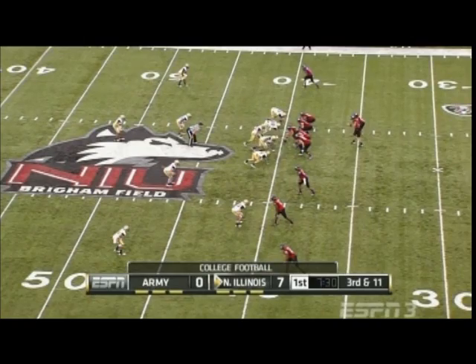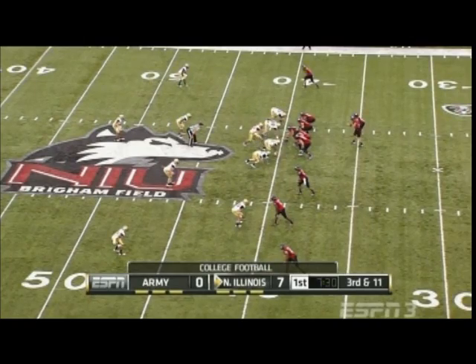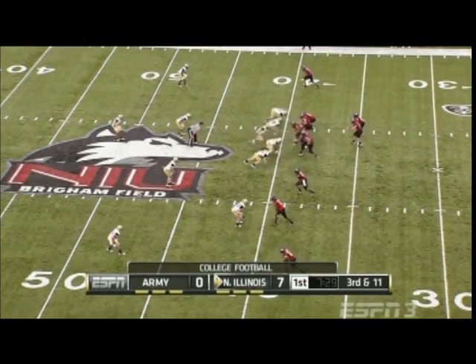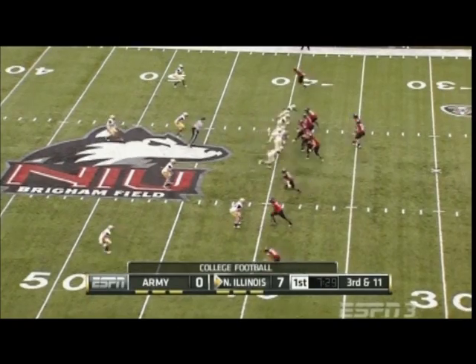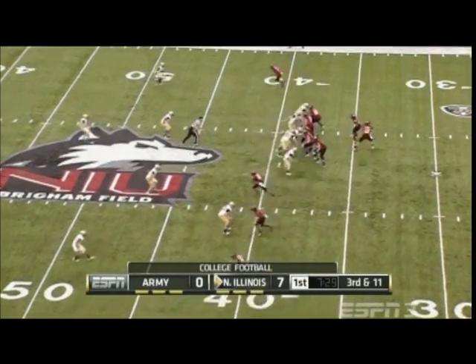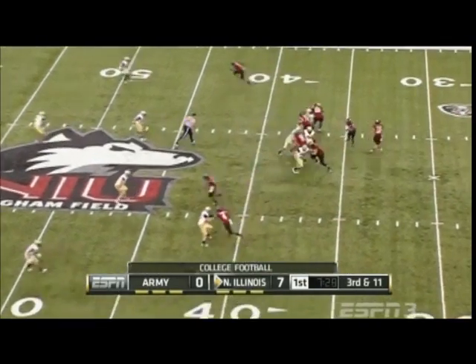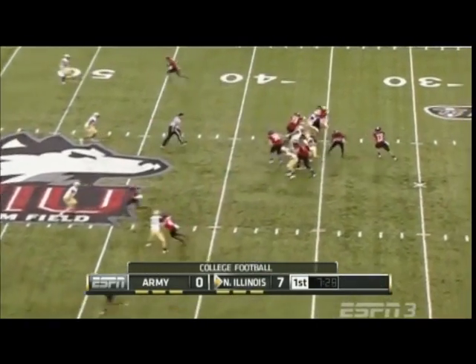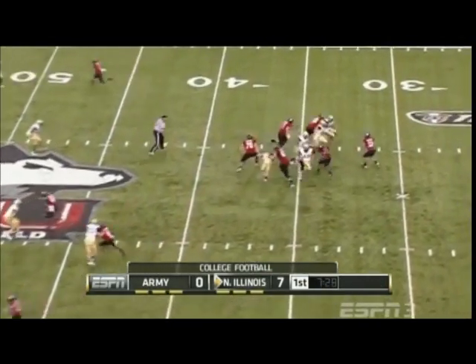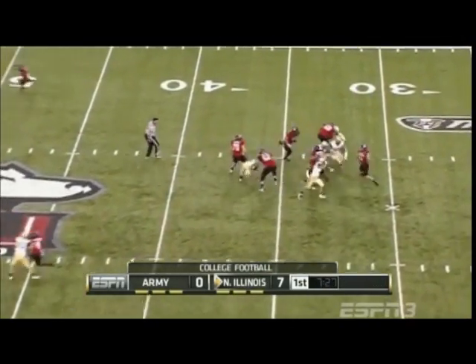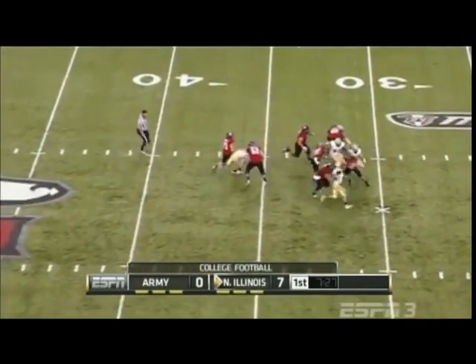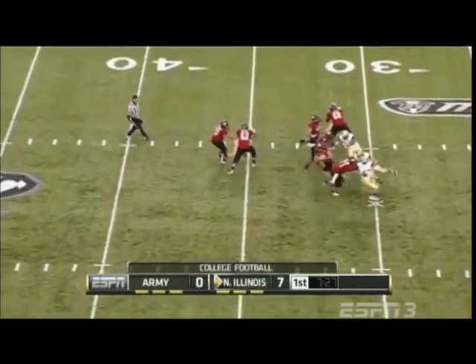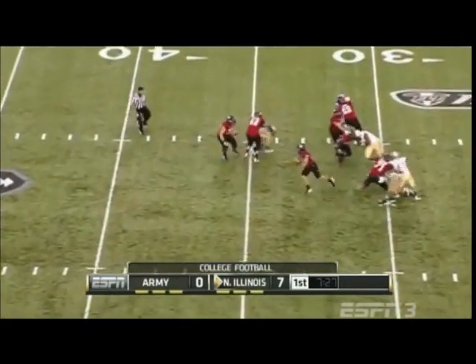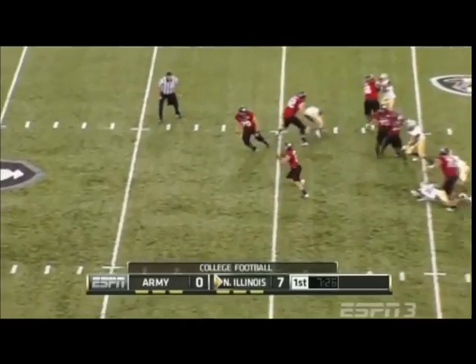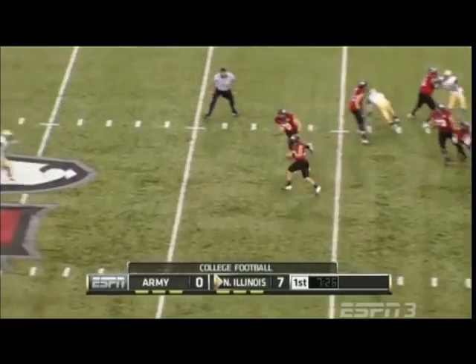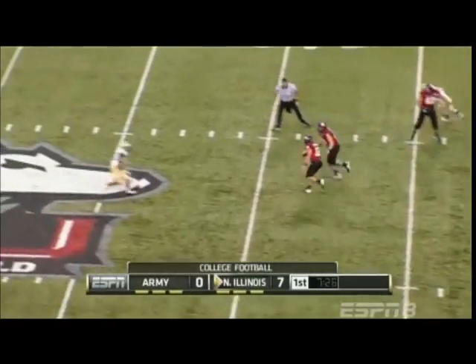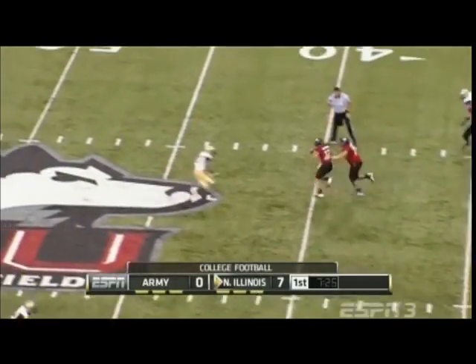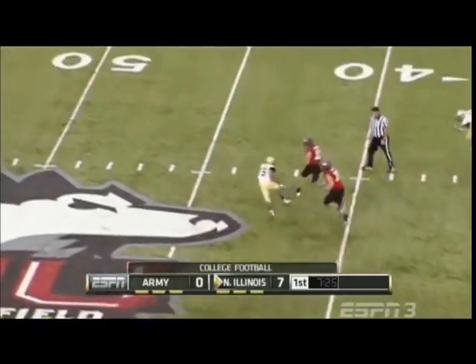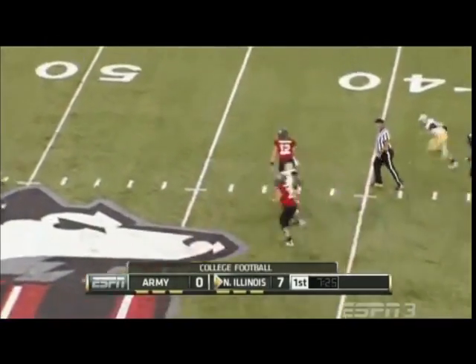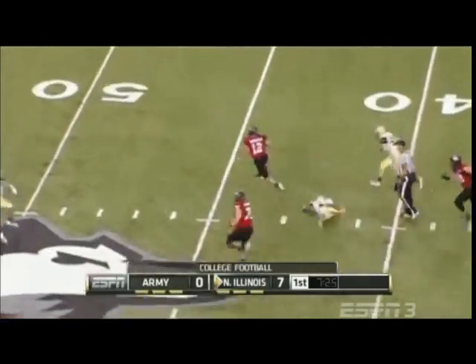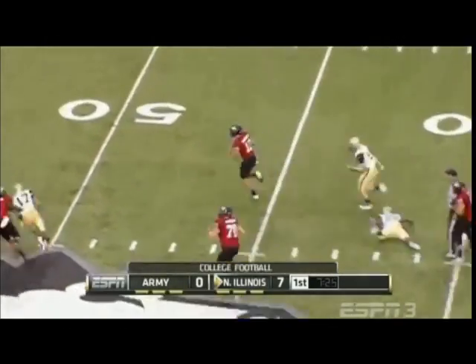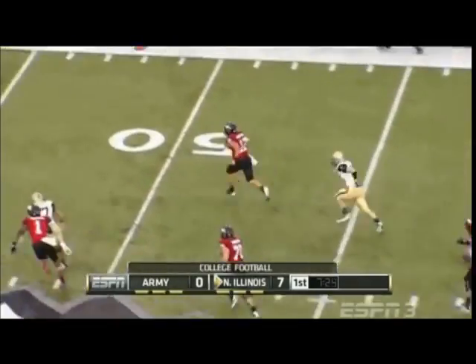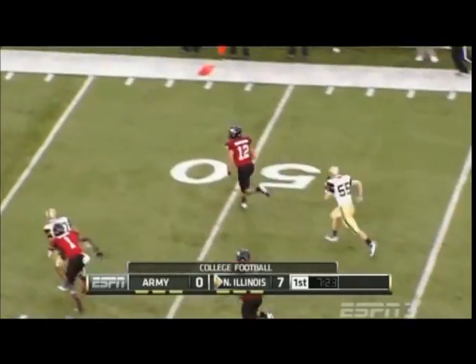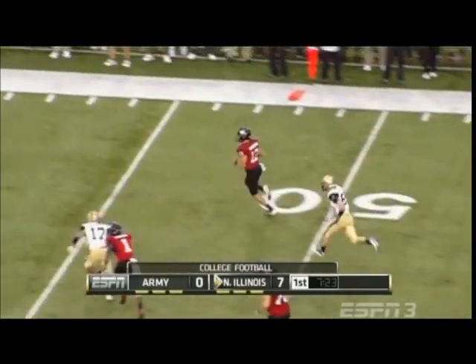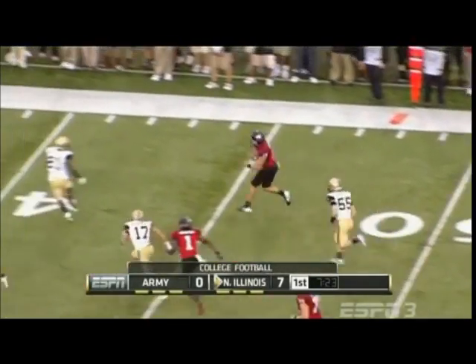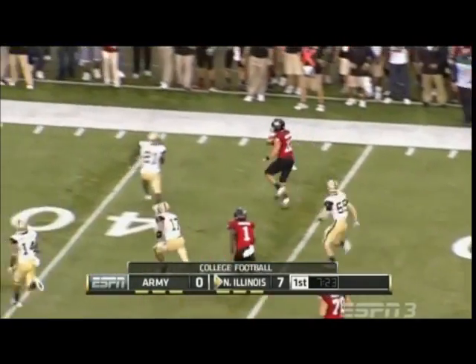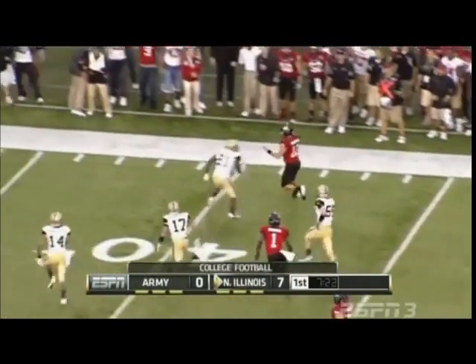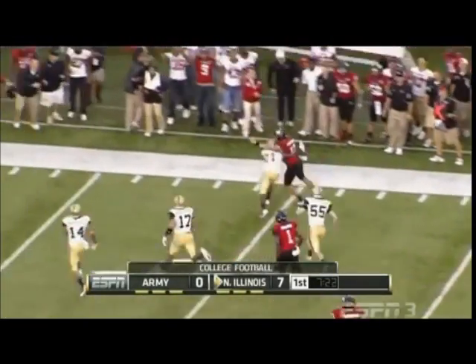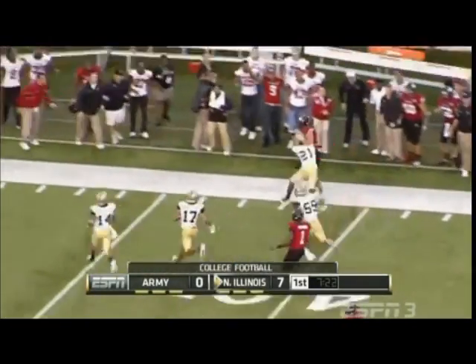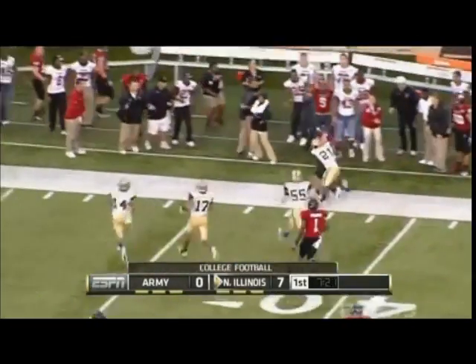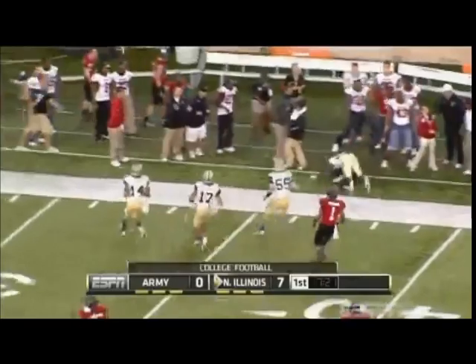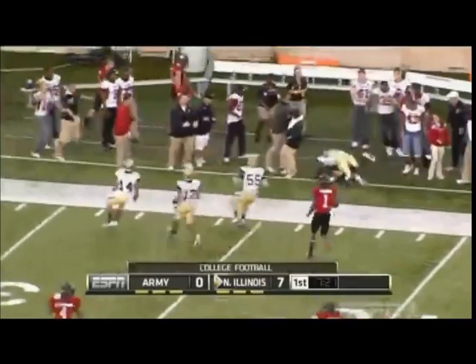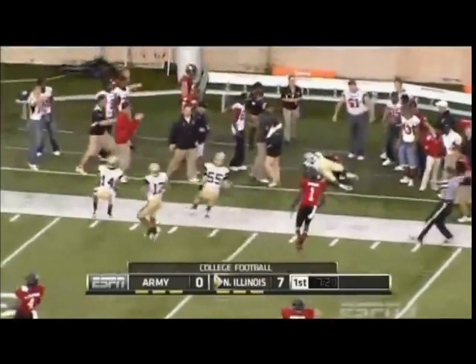Out of the shotgun, movement up front. Harnisch under pressure, avoids the pocket, now turns it up, has some room. He's to midfield, to the 45, and is pushed out of bounds.